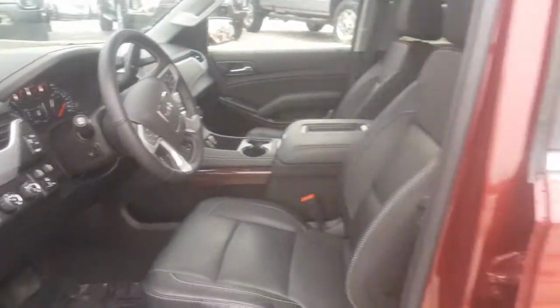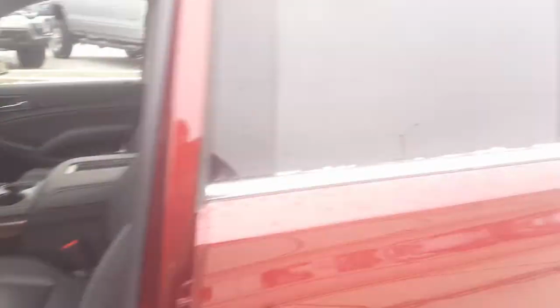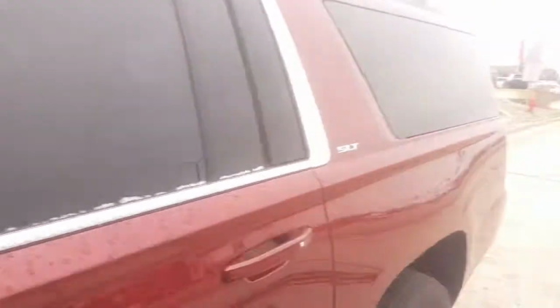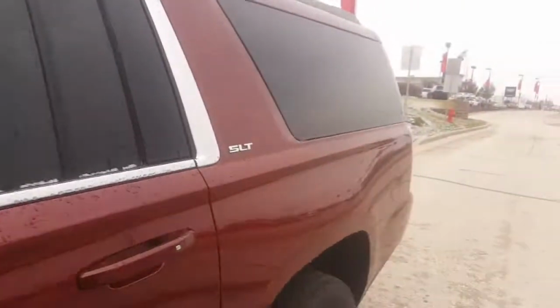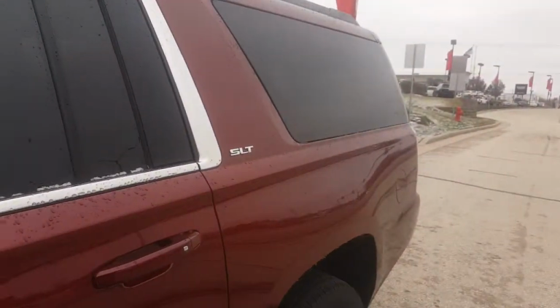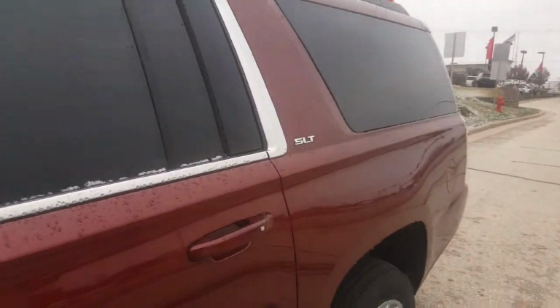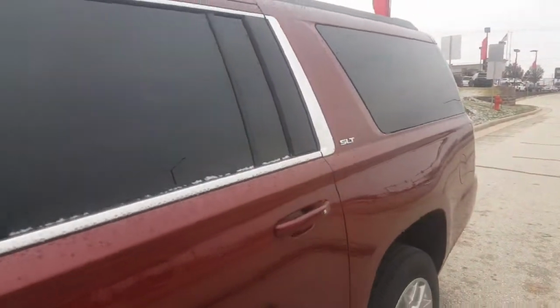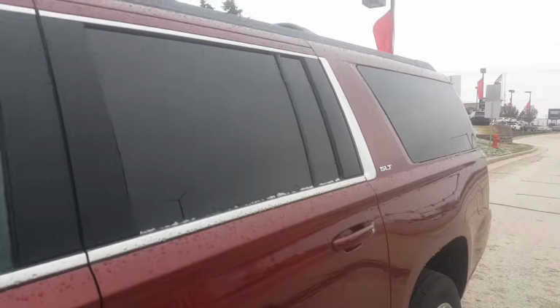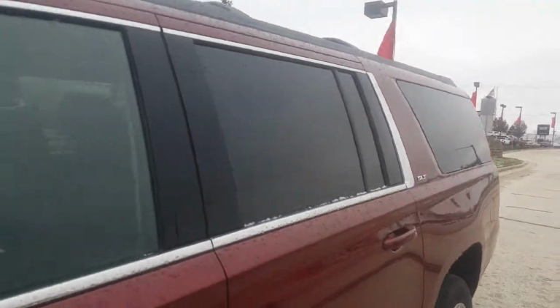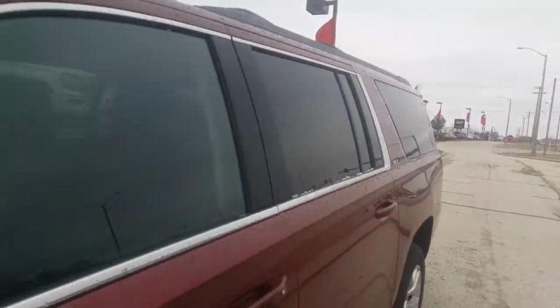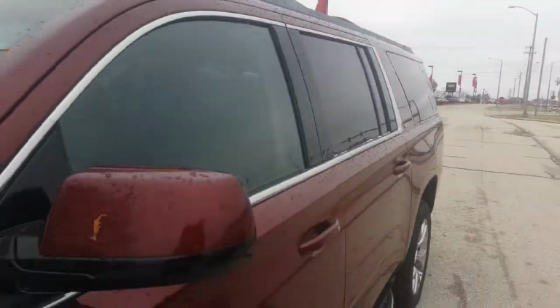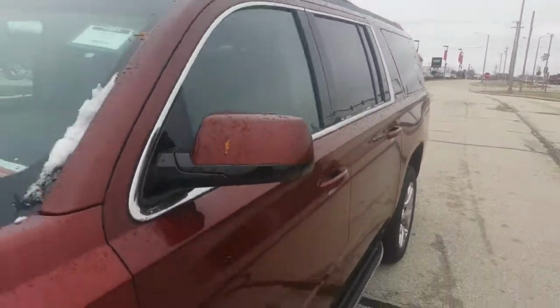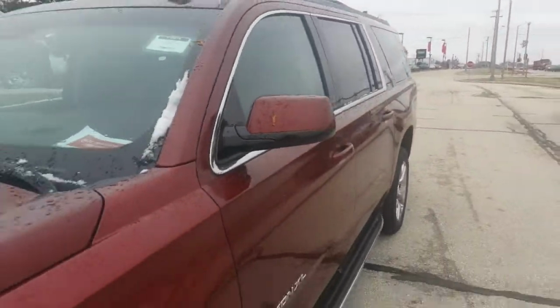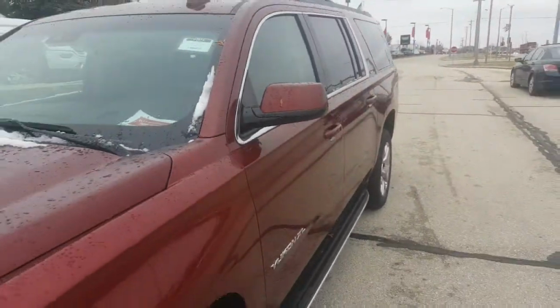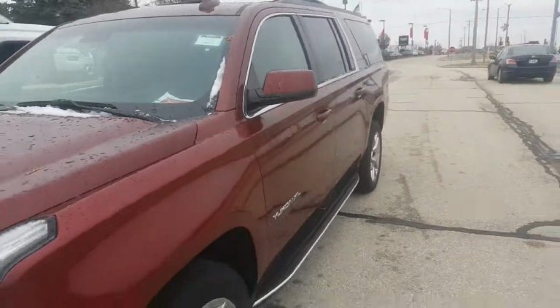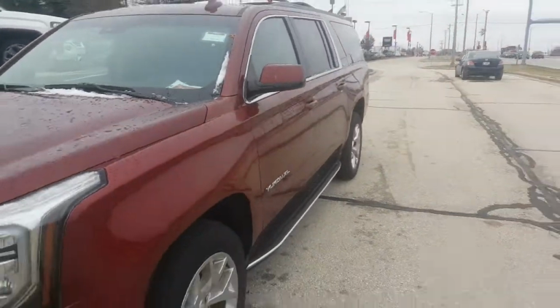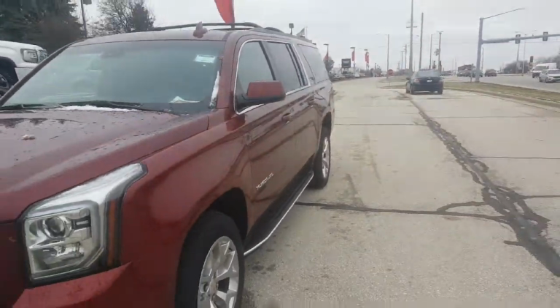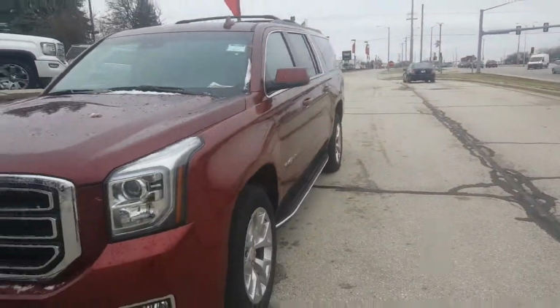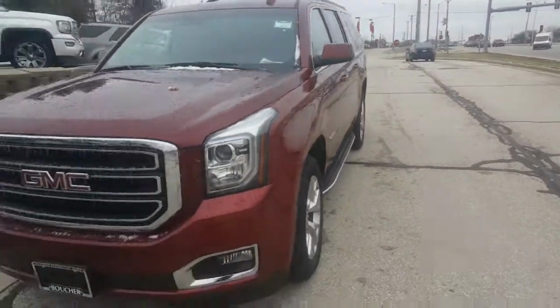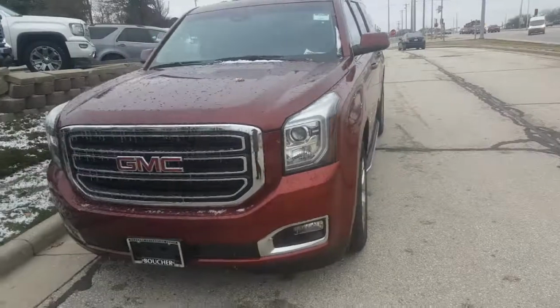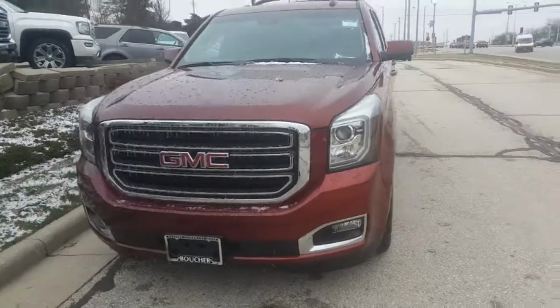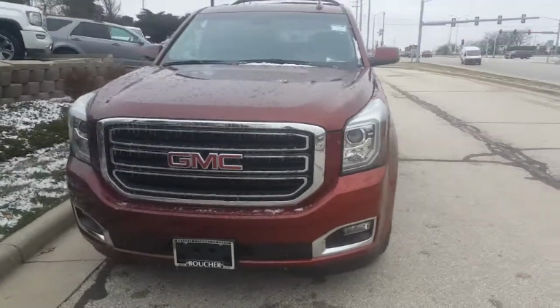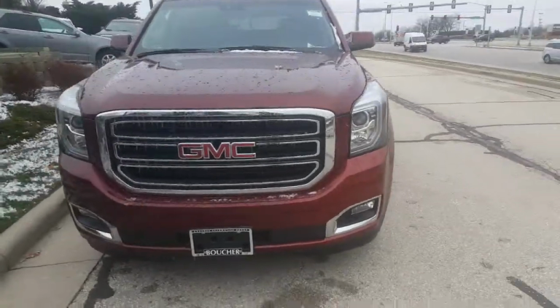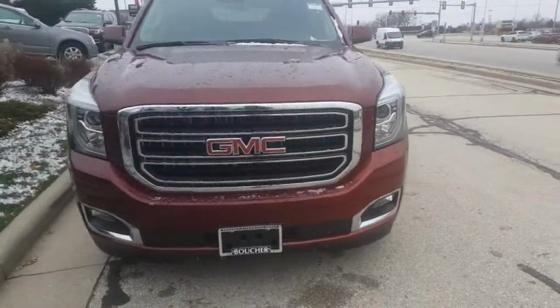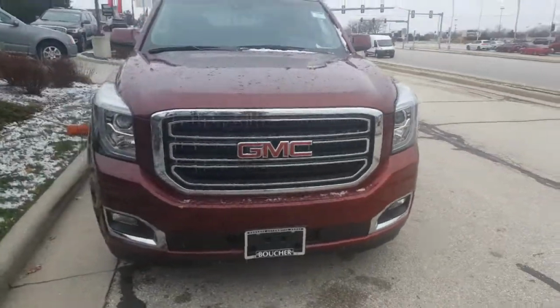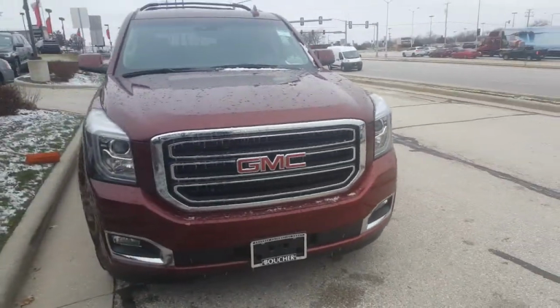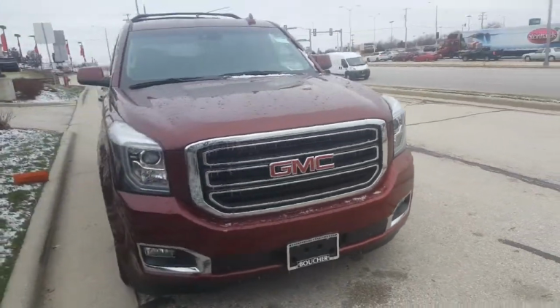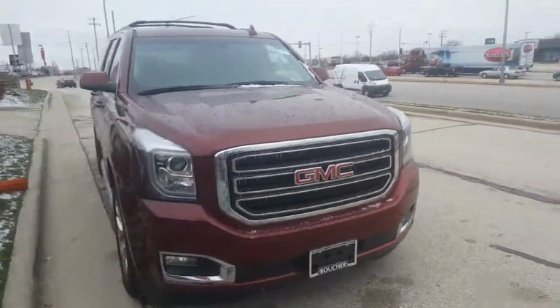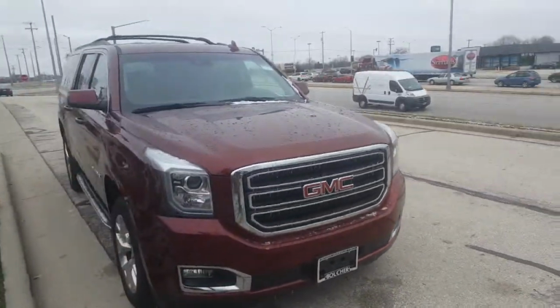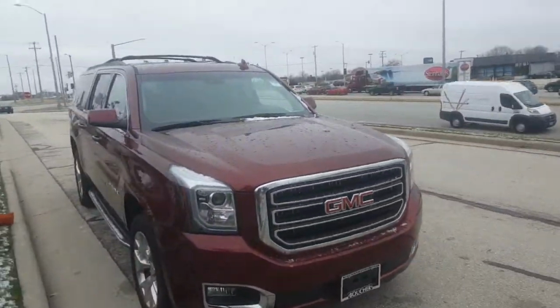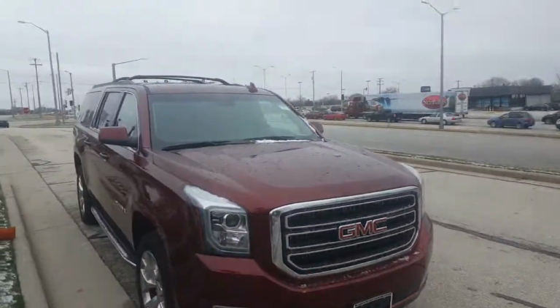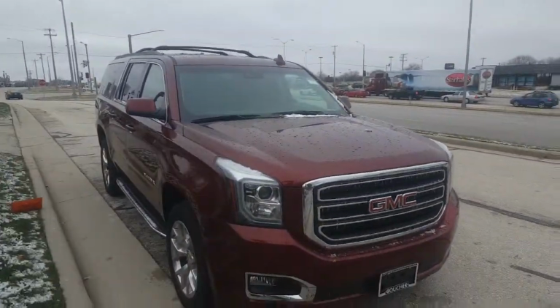We're starting to get a lot of inquiries on this vehicle so don't wait too long. Give Luke a call at 262-409-2600 and he'll schedule a time for you and I to get together. Thank you for watching this video. Talk to you soon. Goodbye now.